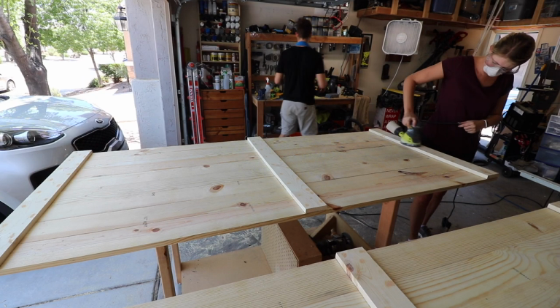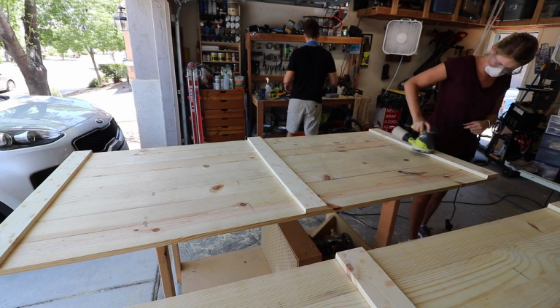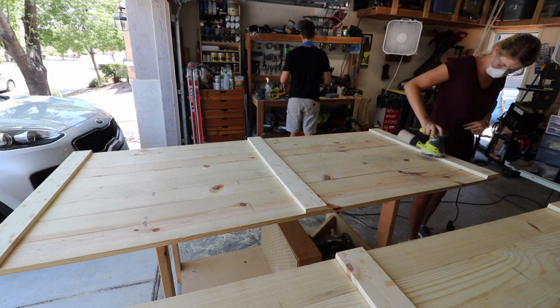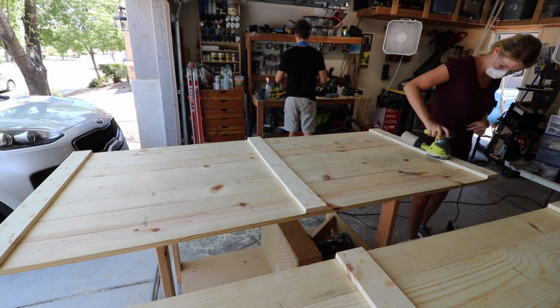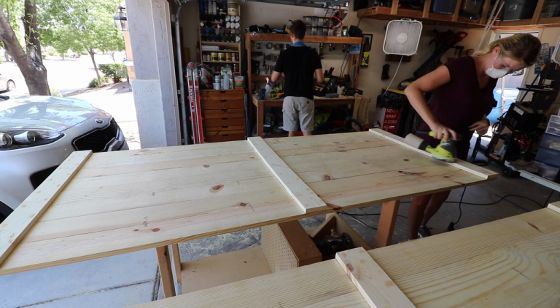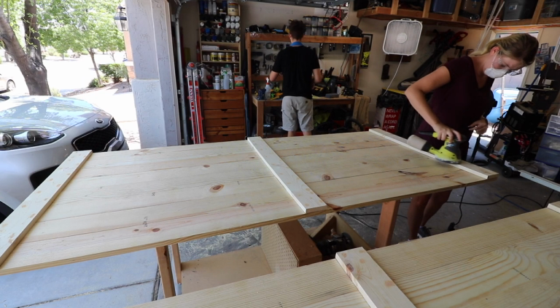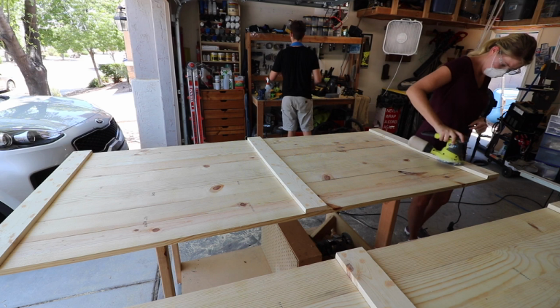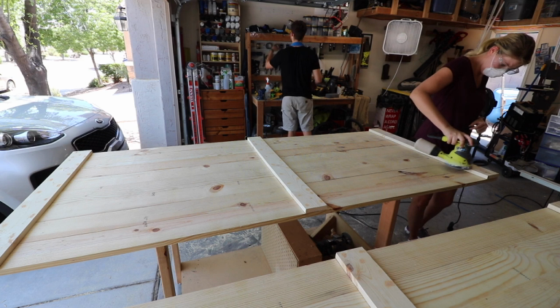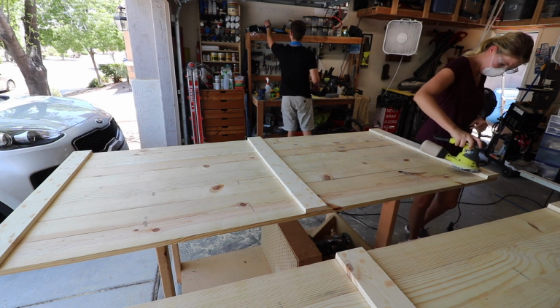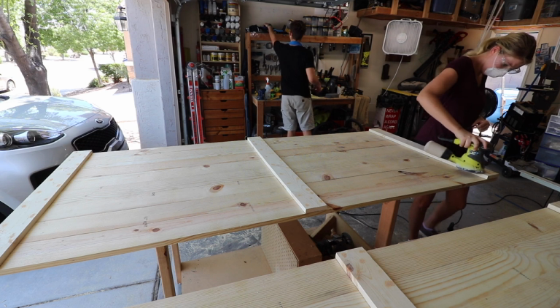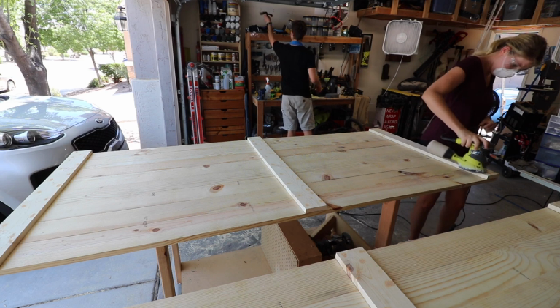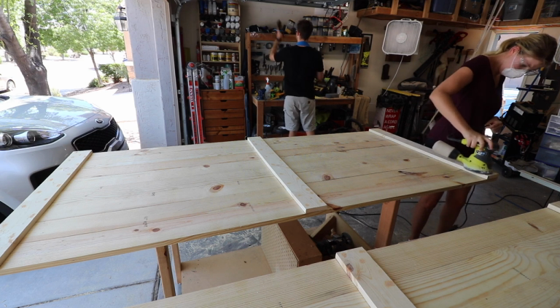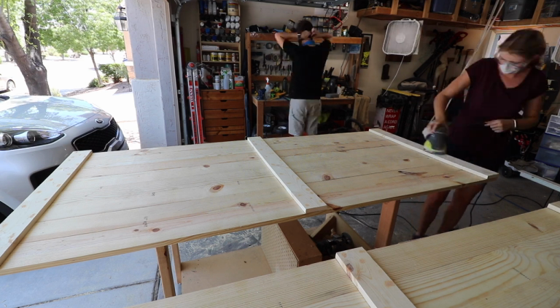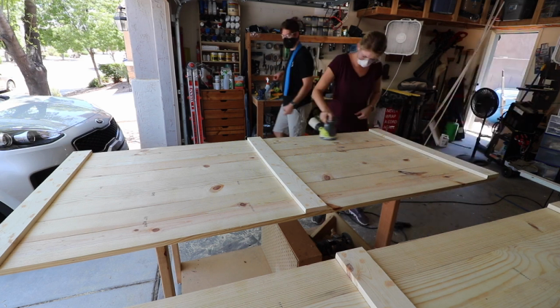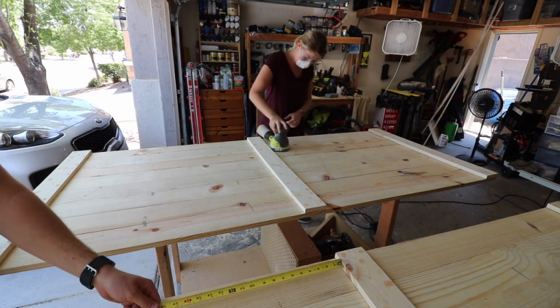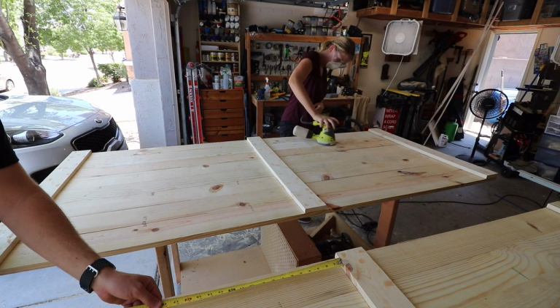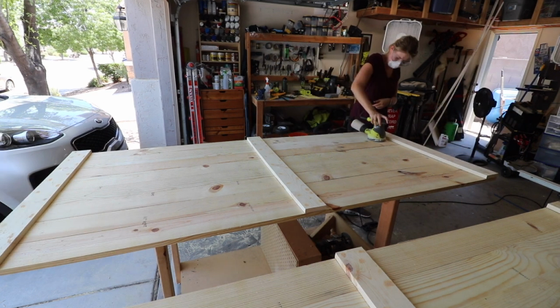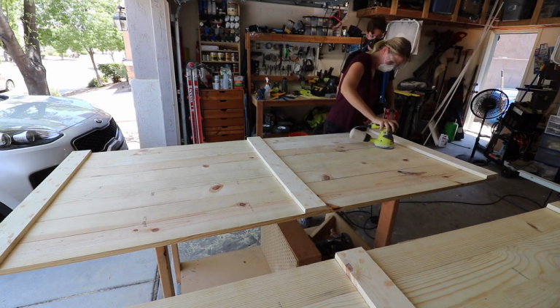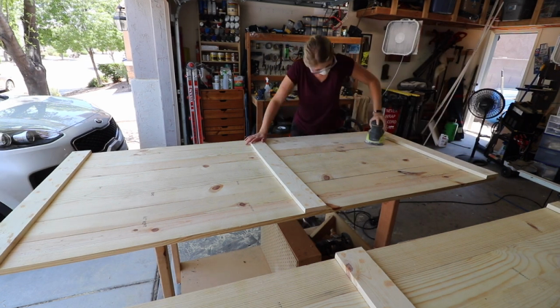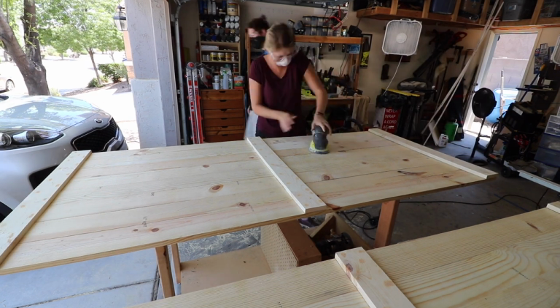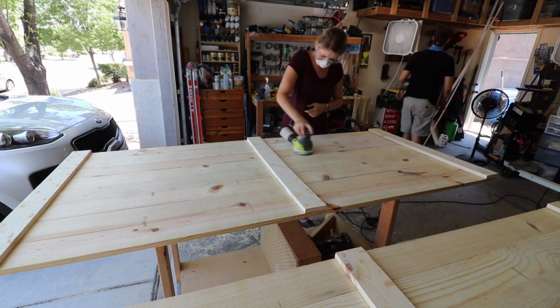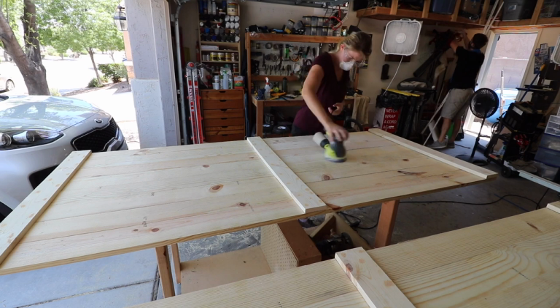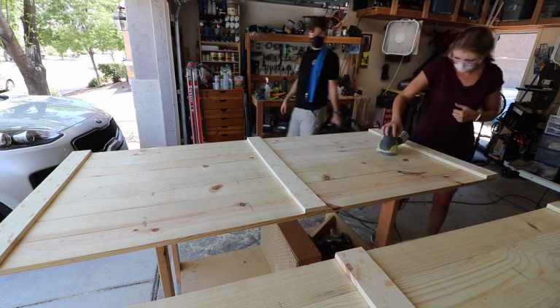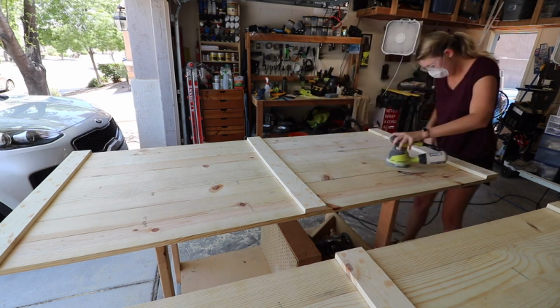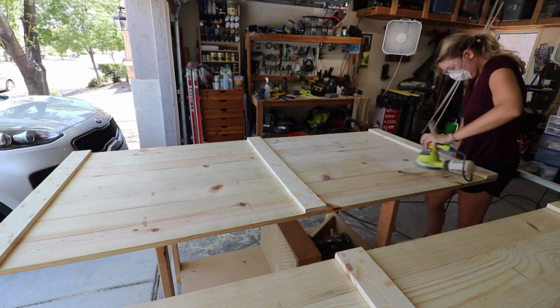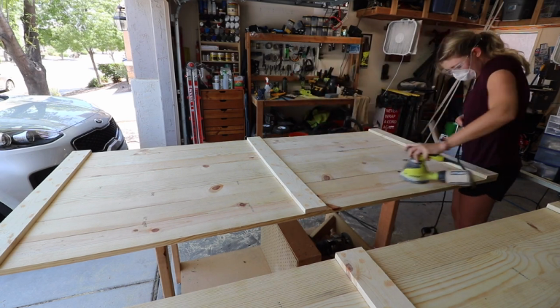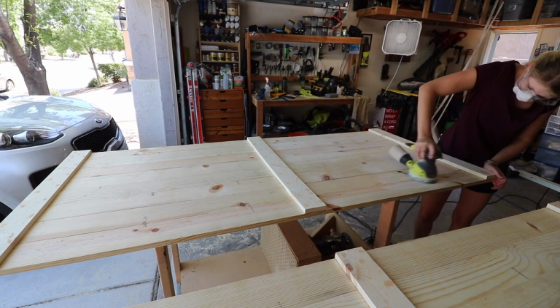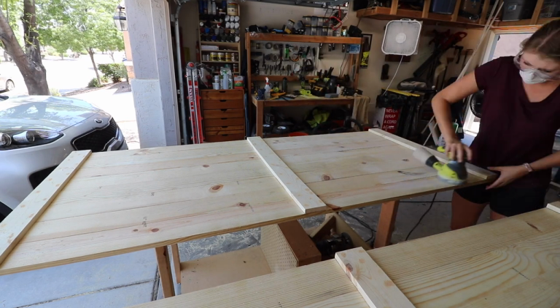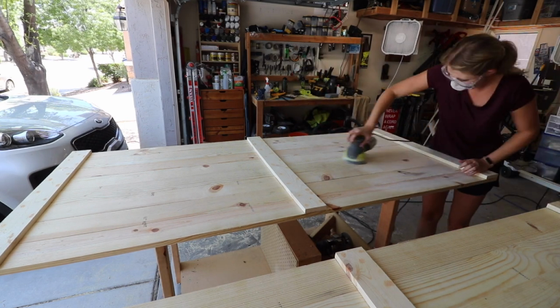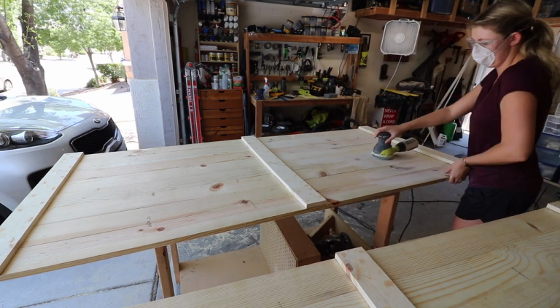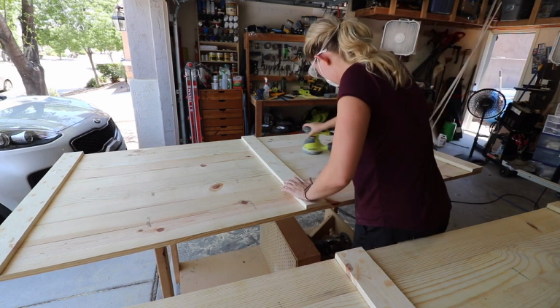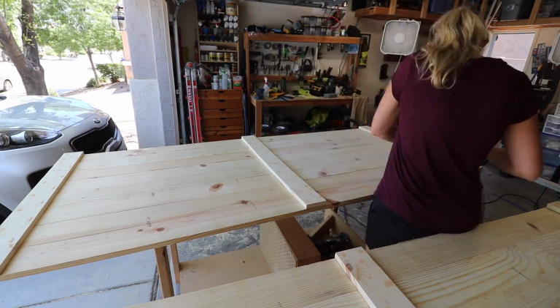It's a good idea to sand the top portion of the door now because once the trim pieces are in it just makes it a little bit more difficult. So I was measuring and cutting all the trim pieces while Rachel was sanding down the top side.